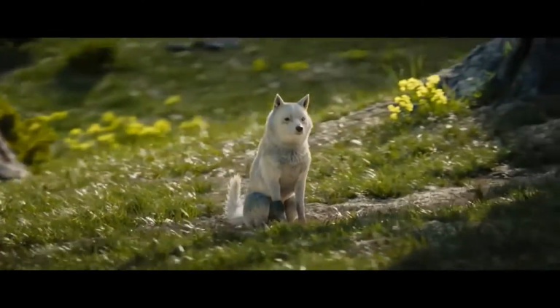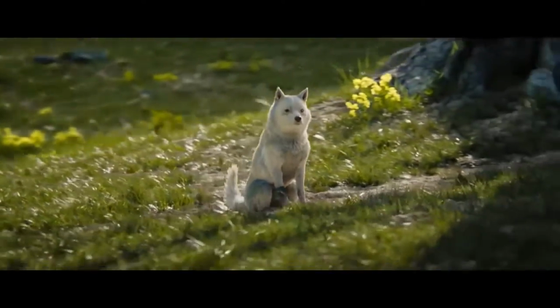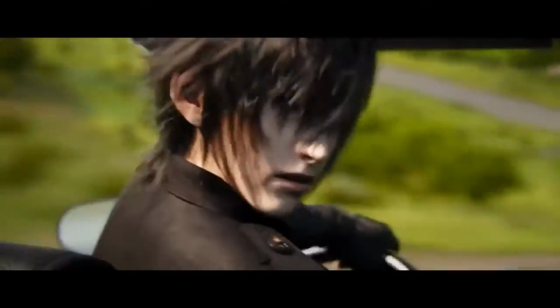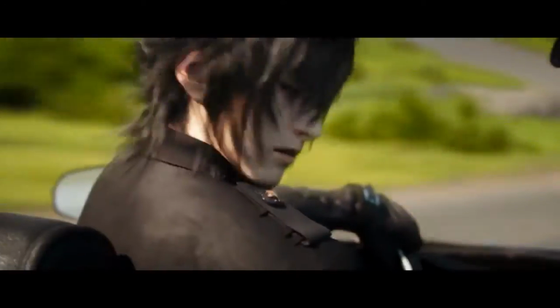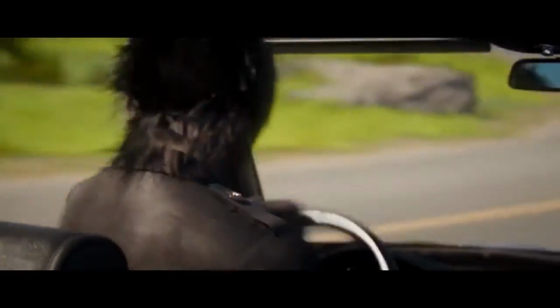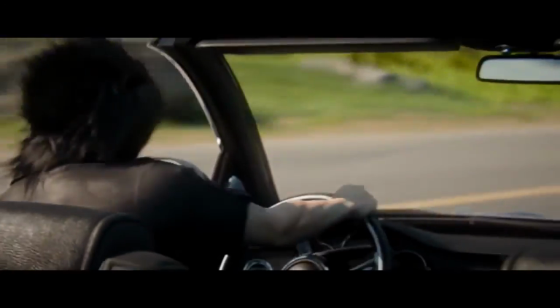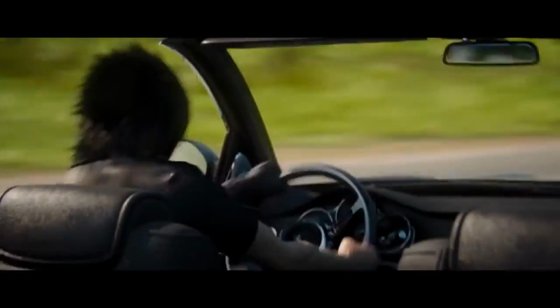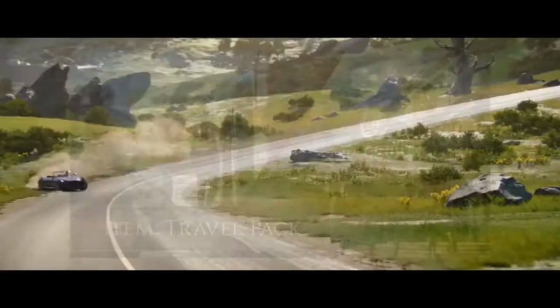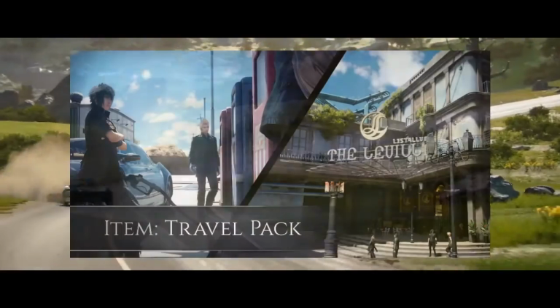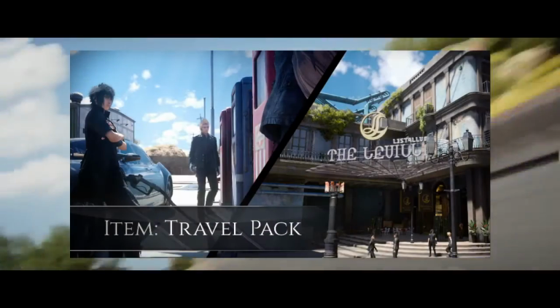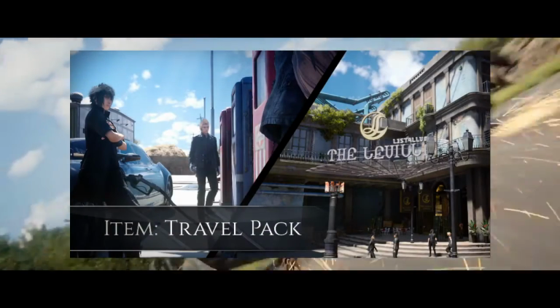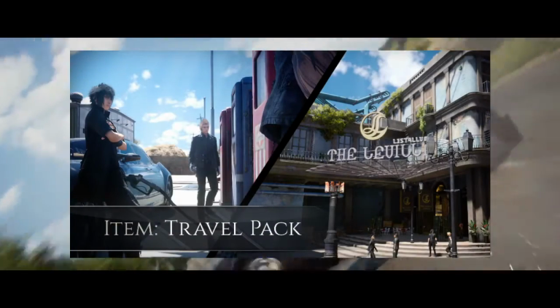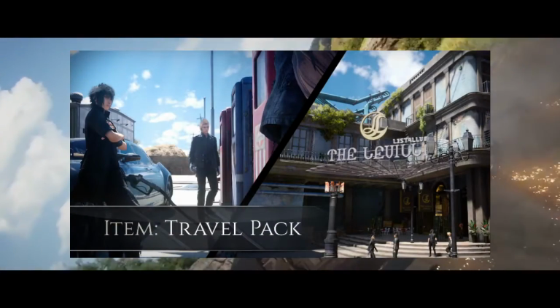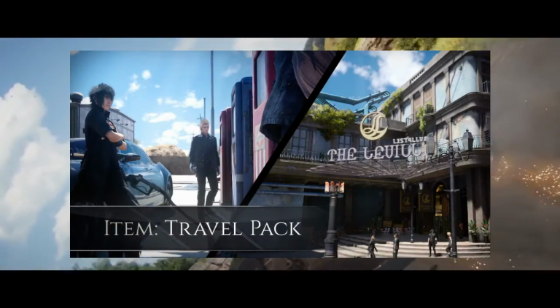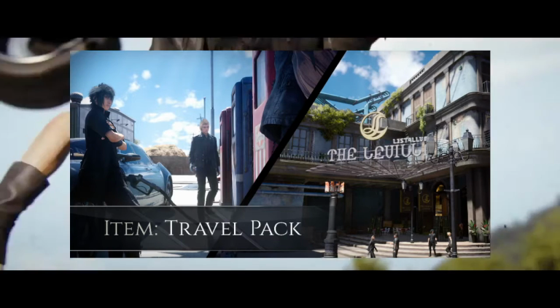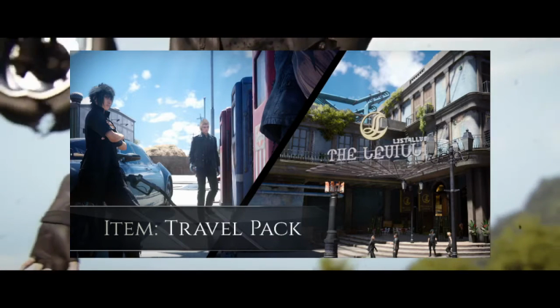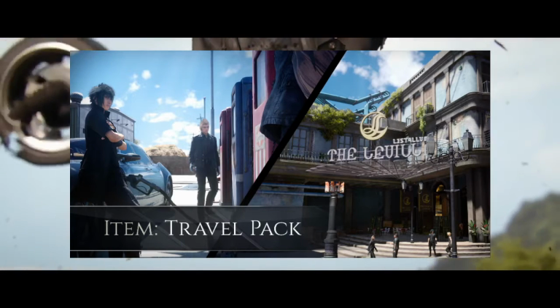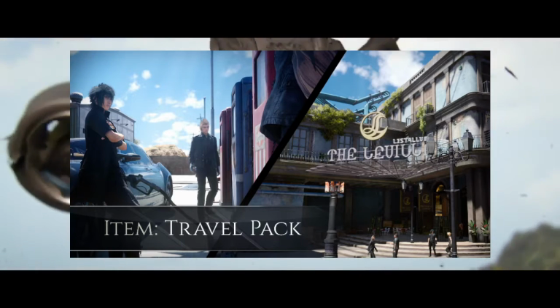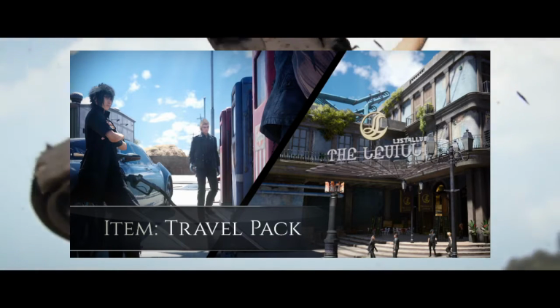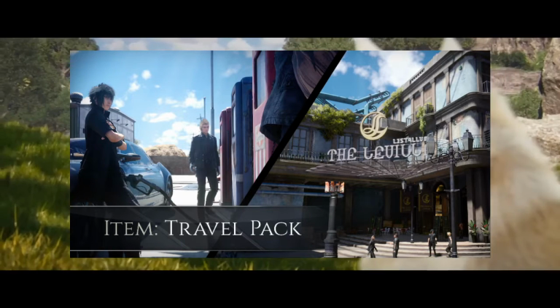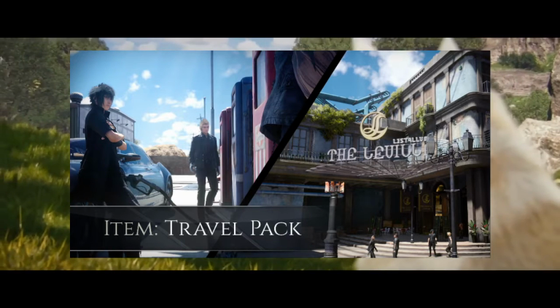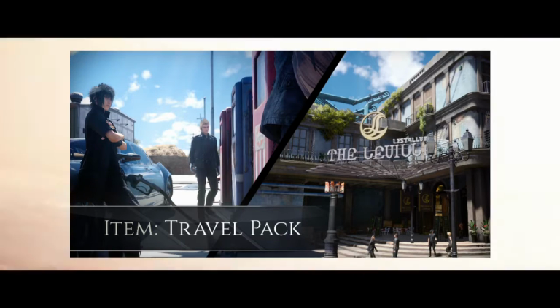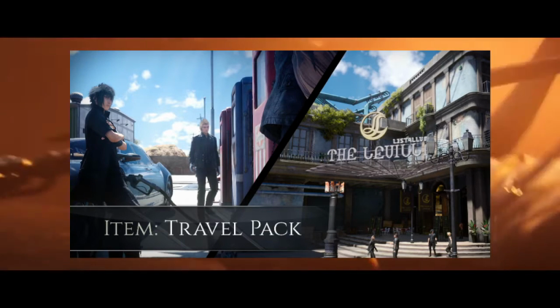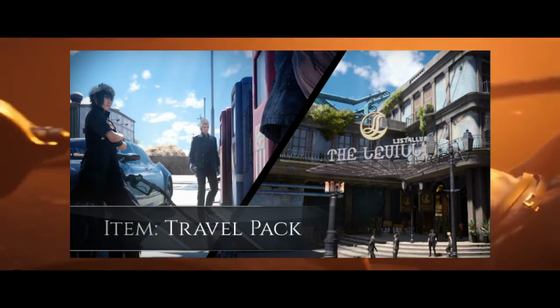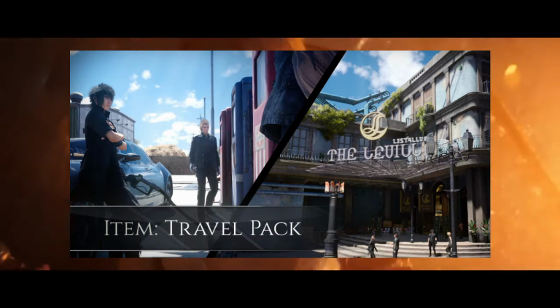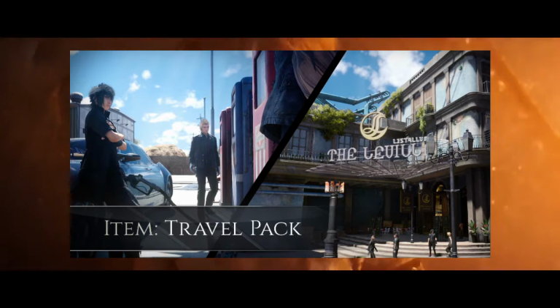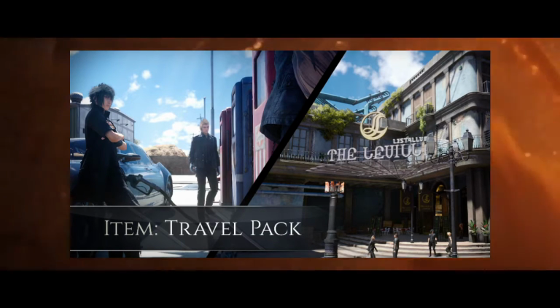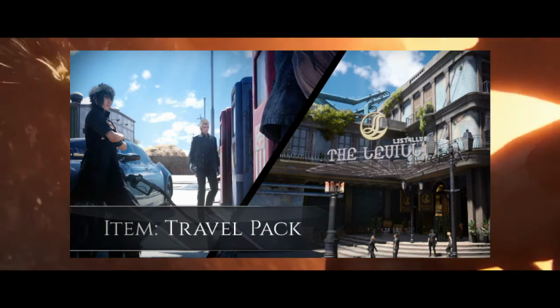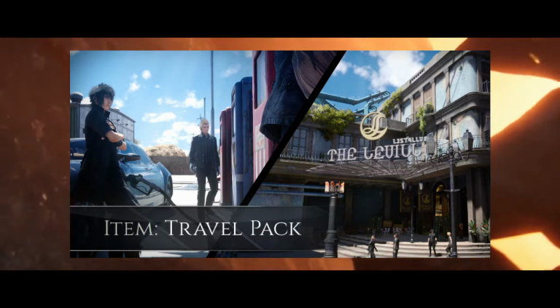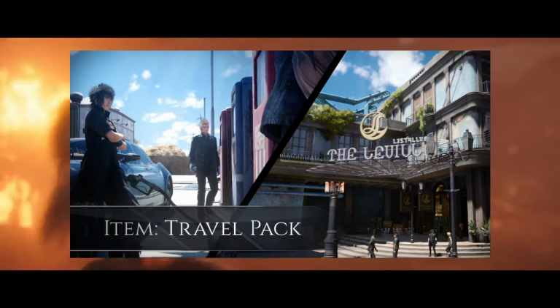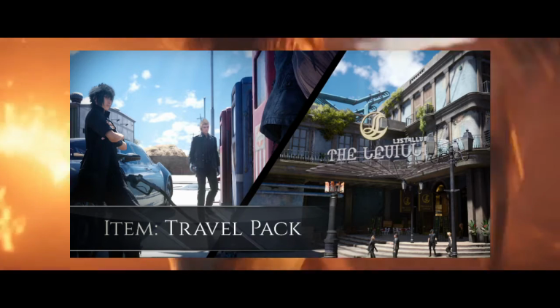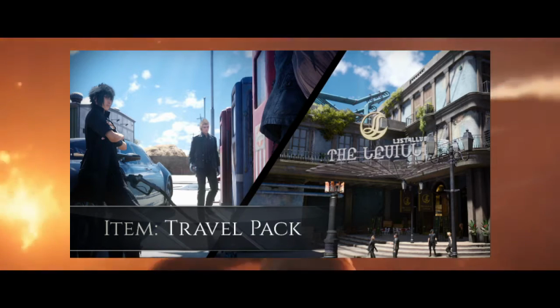So the first piece of DLC is actually a Travel Pack, and it comes with a fuel ticket and a hotel. In order to get this you have to pre-order Final Fantasy XV from Amazon US or have the Ultimate Collector's Edition.